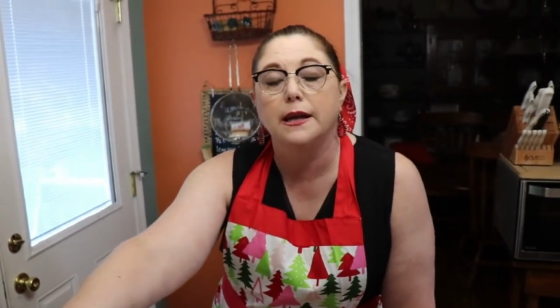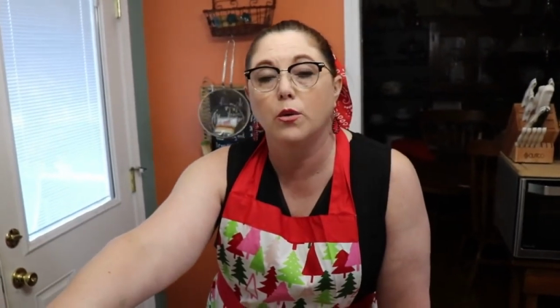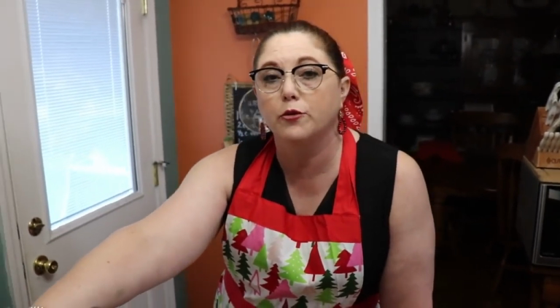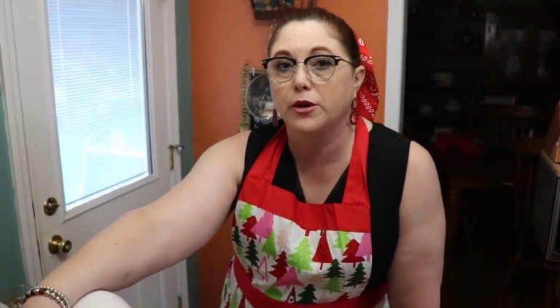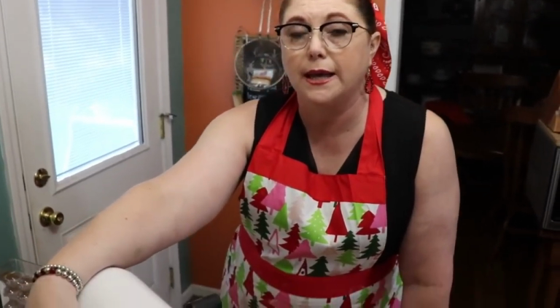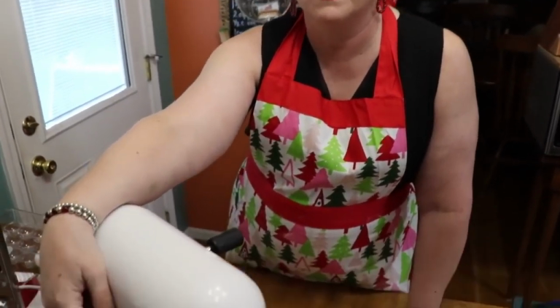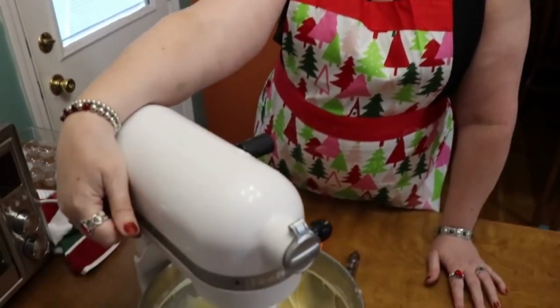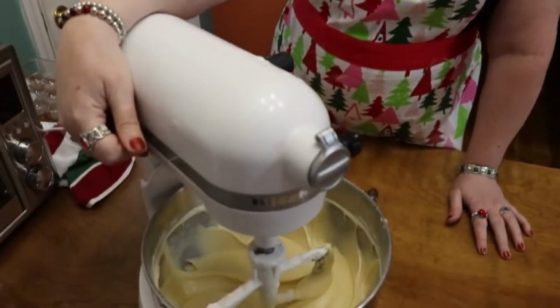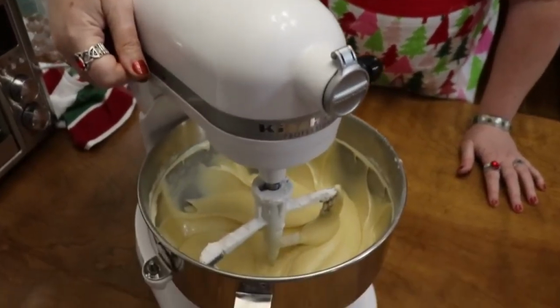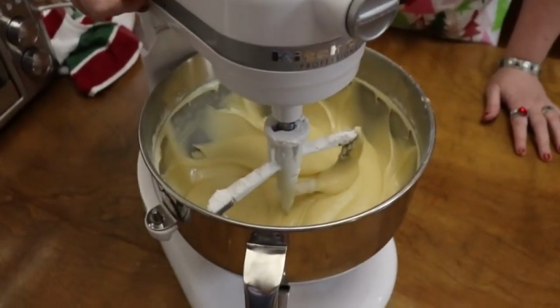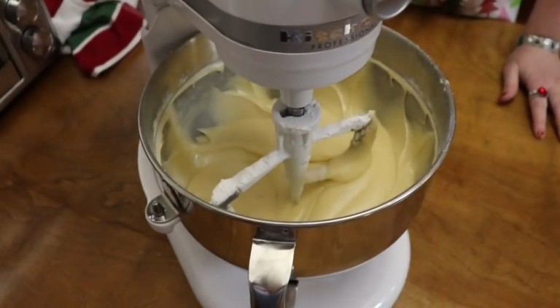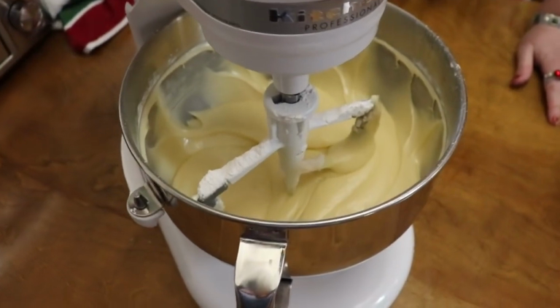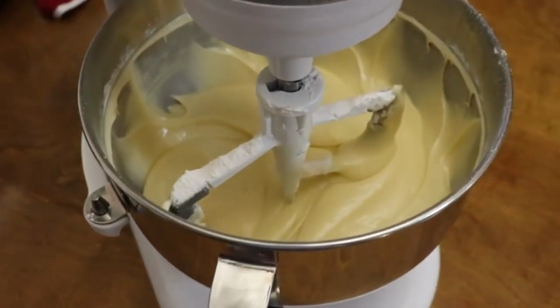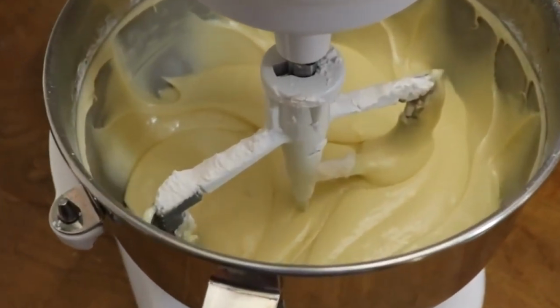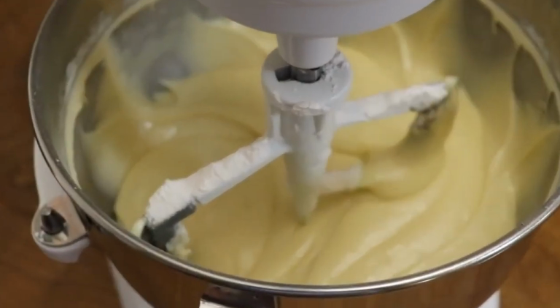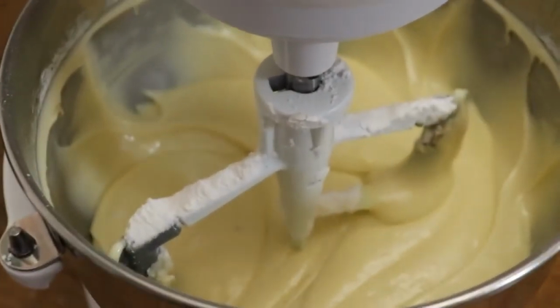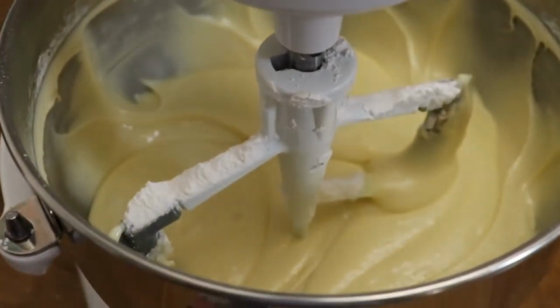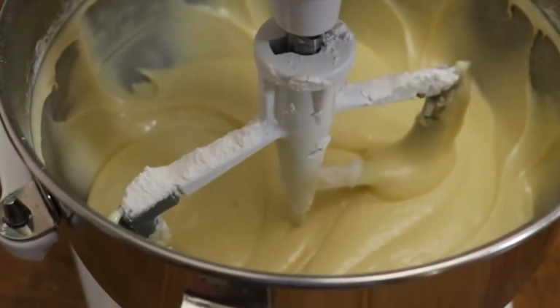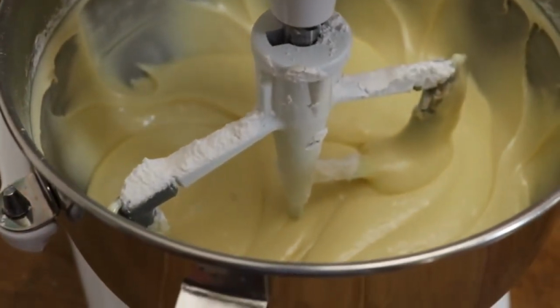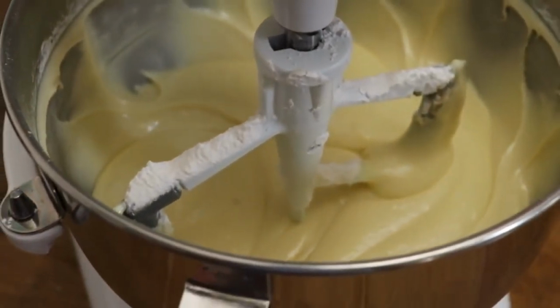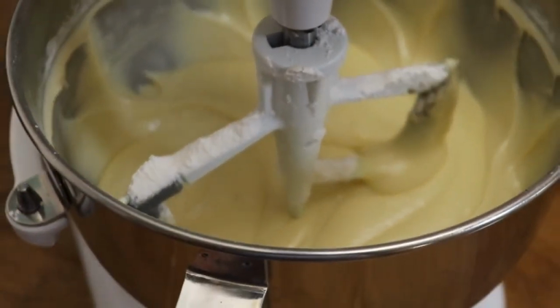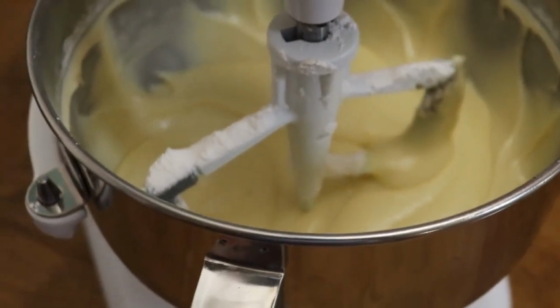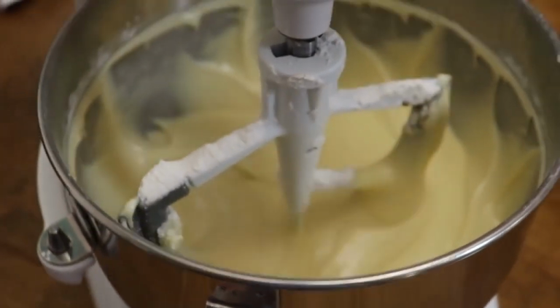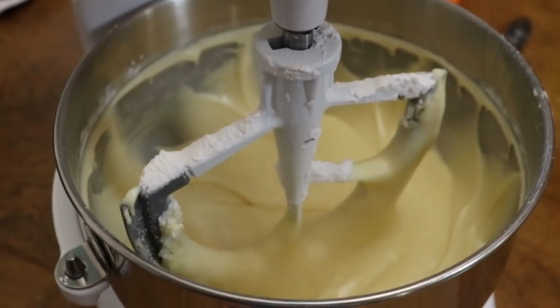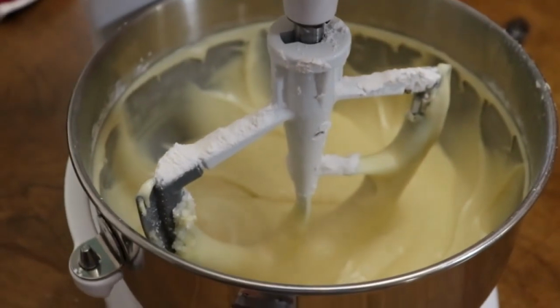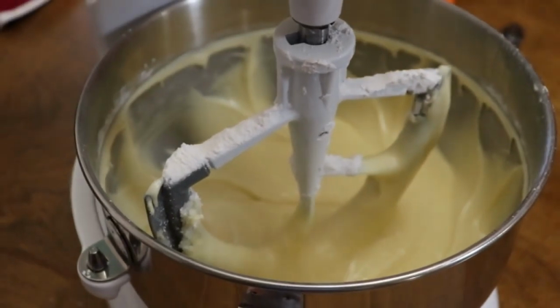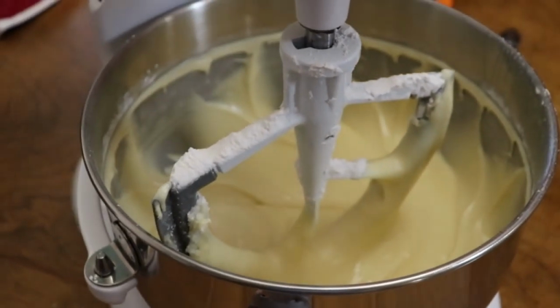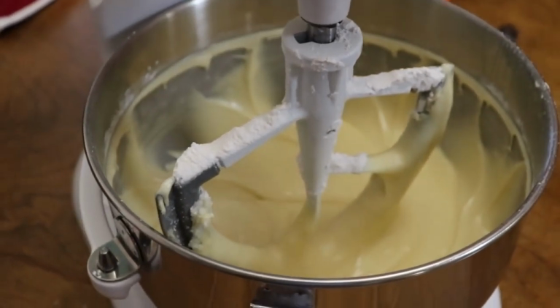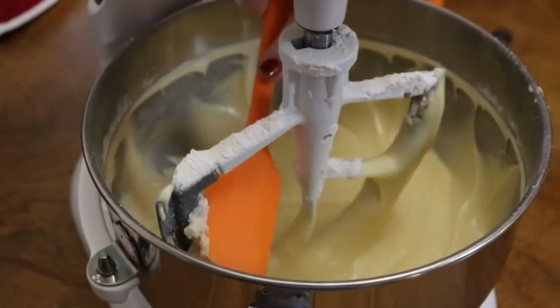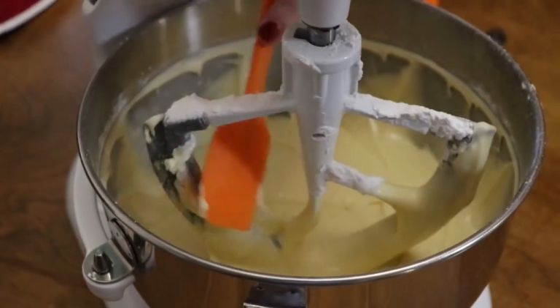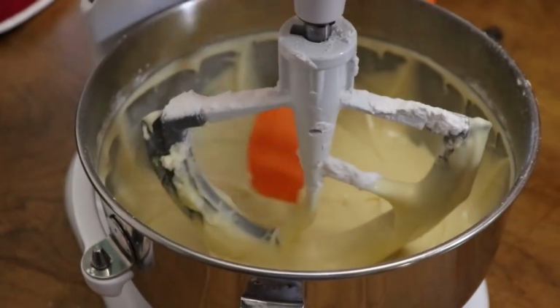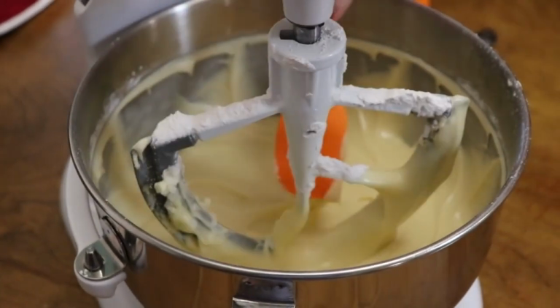Now you don't want to over-beat your cake. After that flour gets in there and starts to mend, you really don't need to mix it over two minutes. So it is ready to put in our pan and get in the oven.